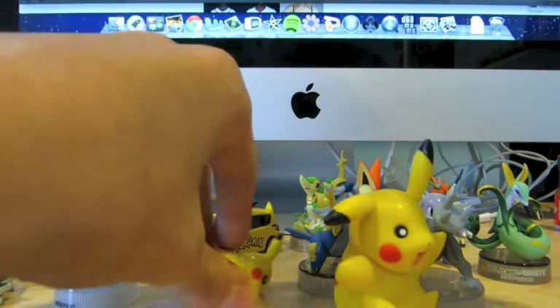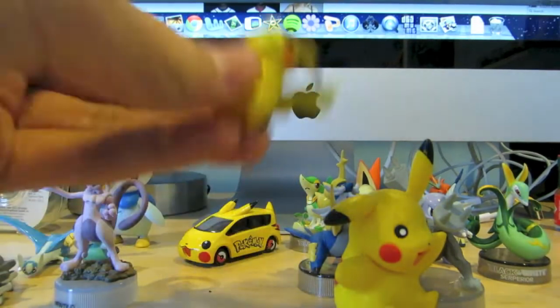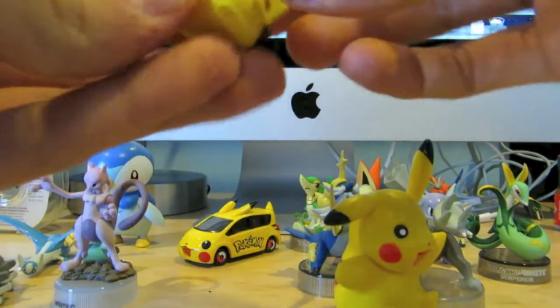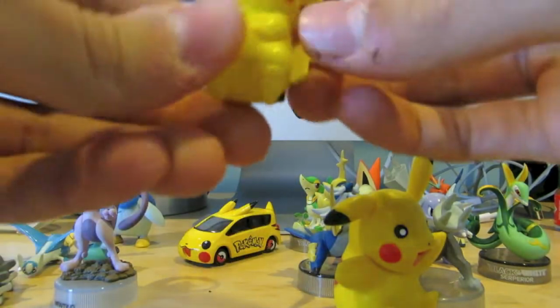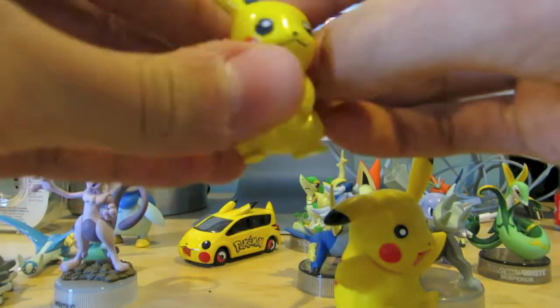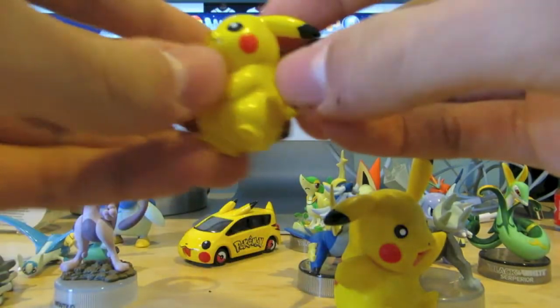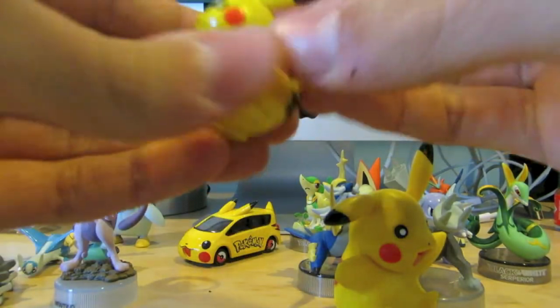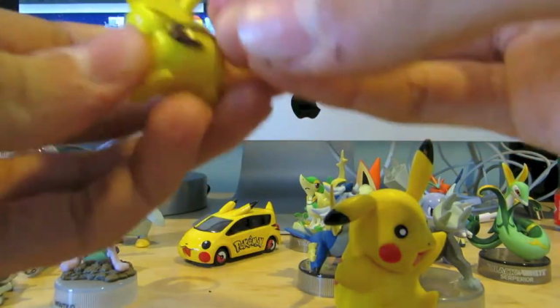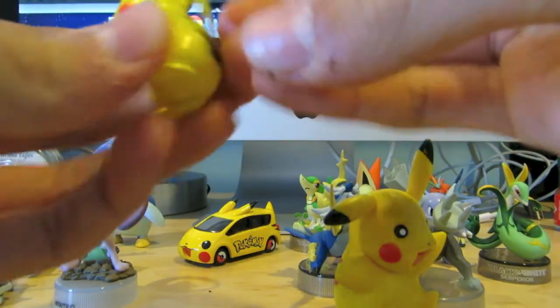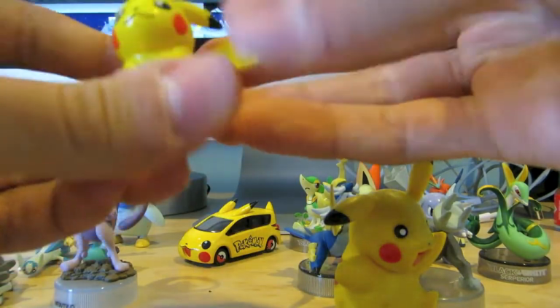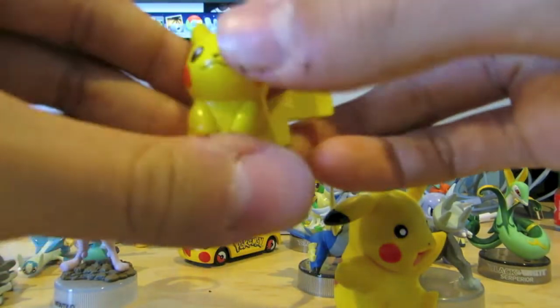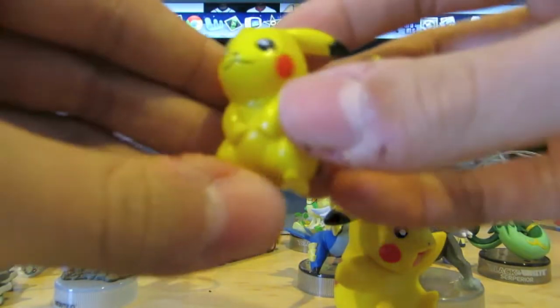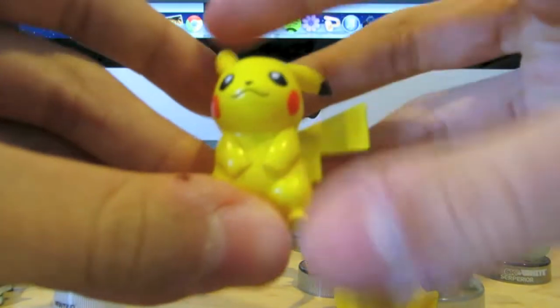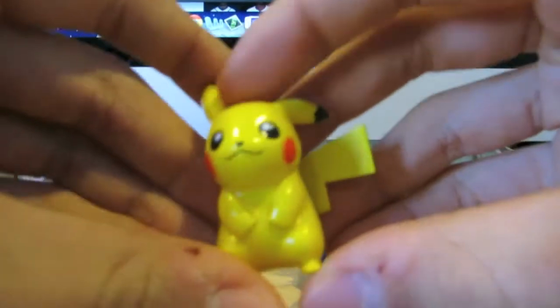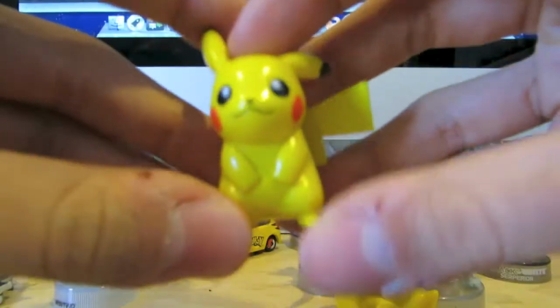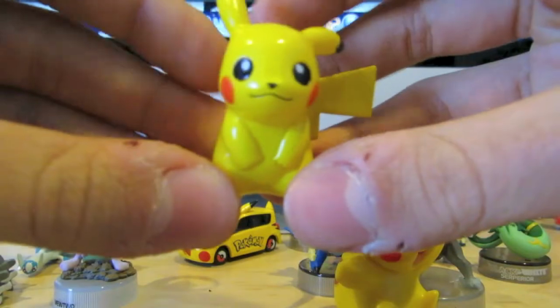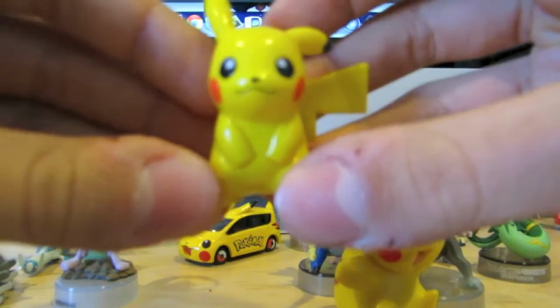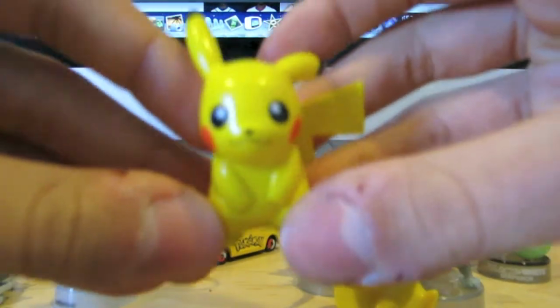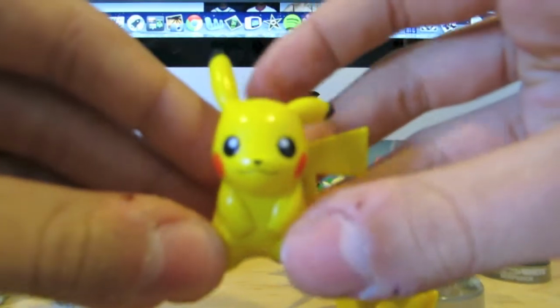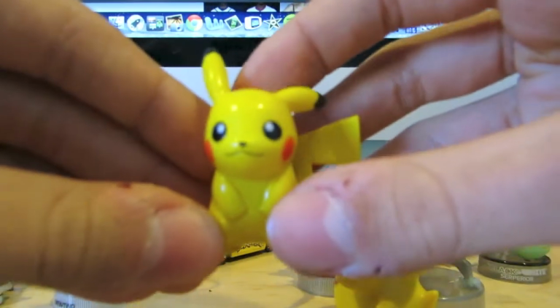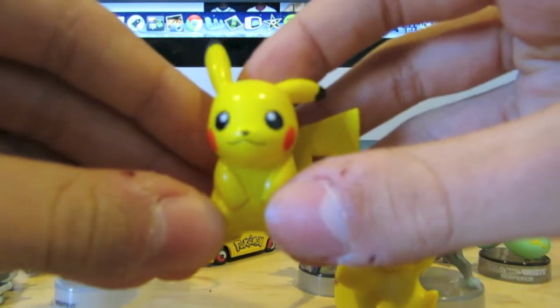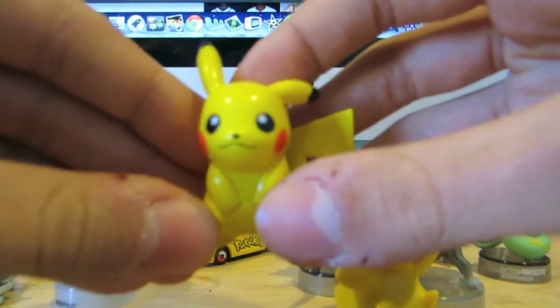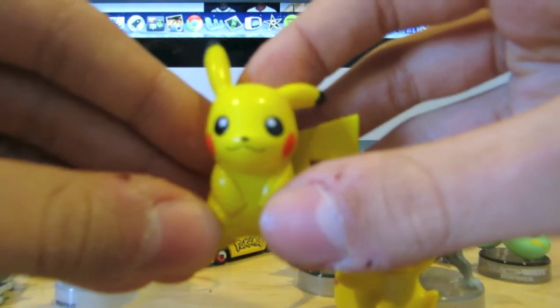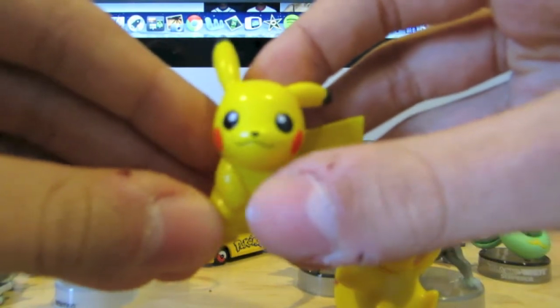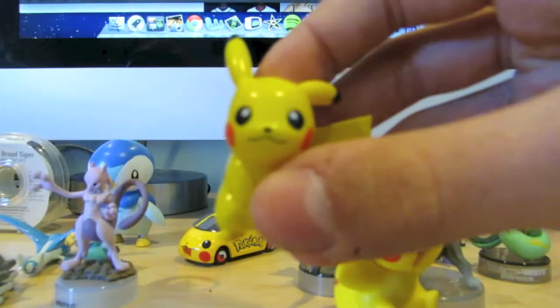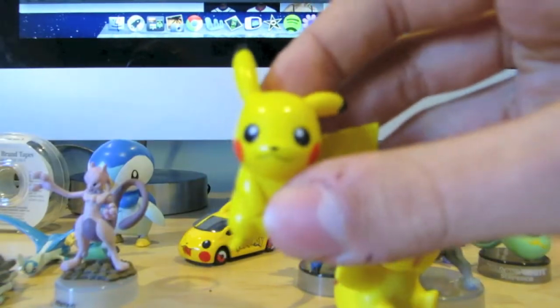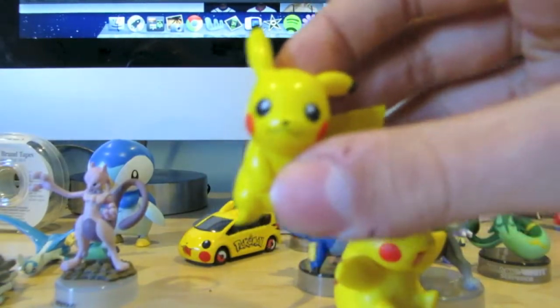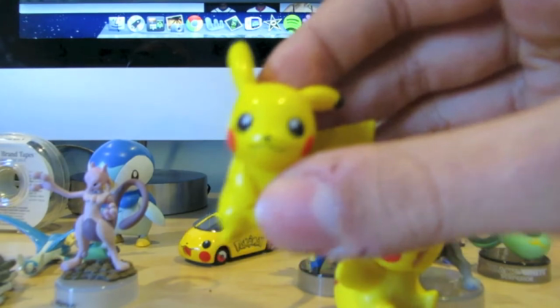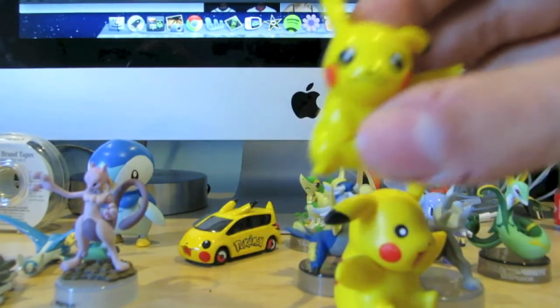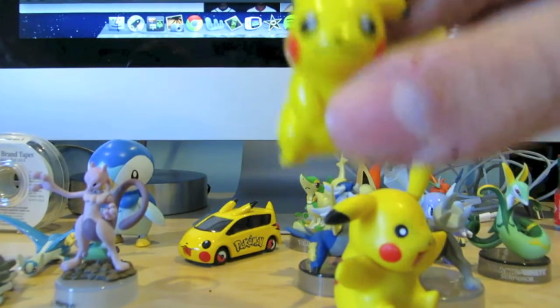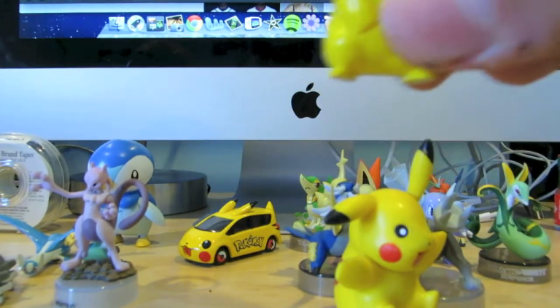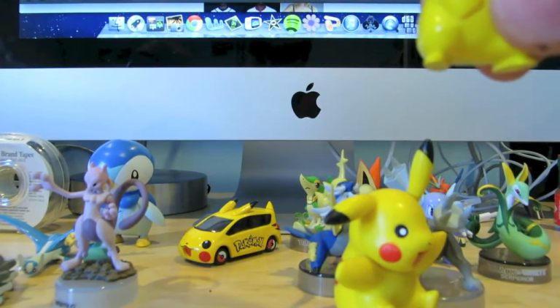This Pikachu figure is really cool as well. I bought it off of Amazon. It's the original Takara Tomi Pikachu figure. It also comes with a little disc for it to stand on, but I don't have that with me at the moment.